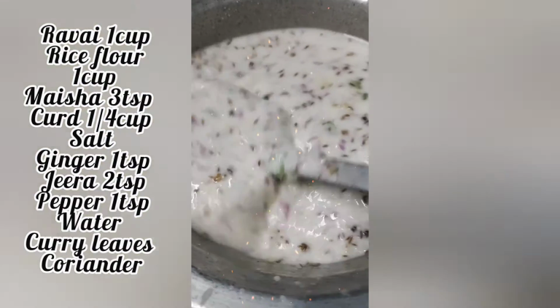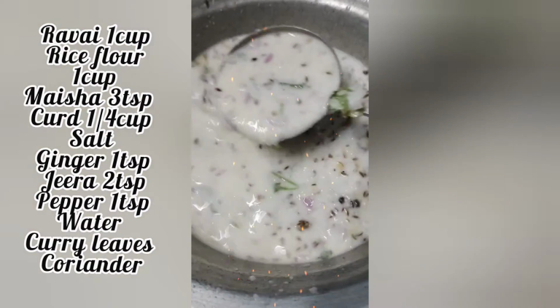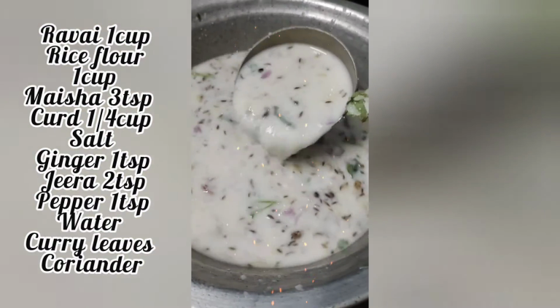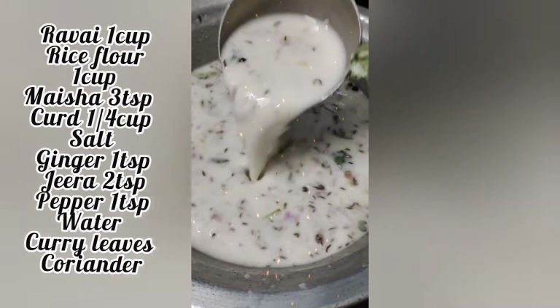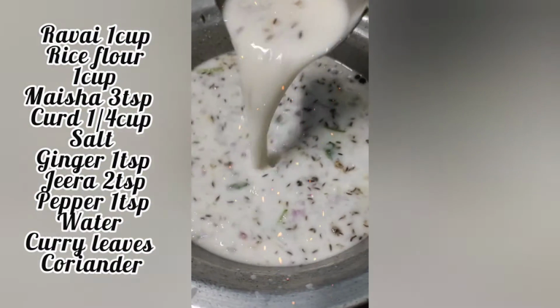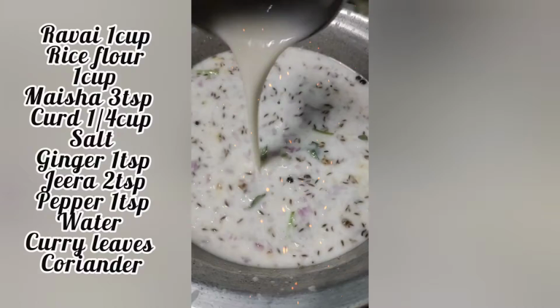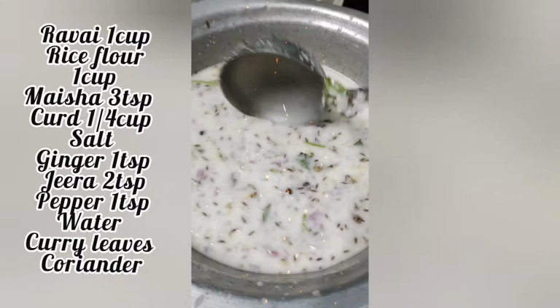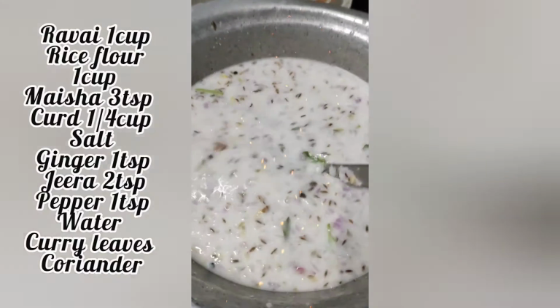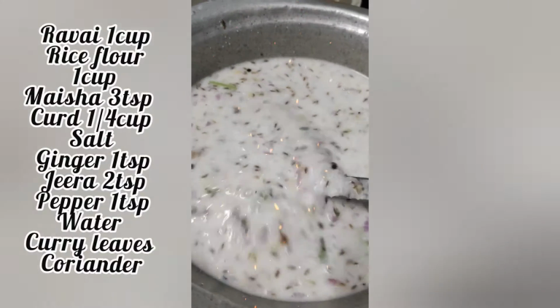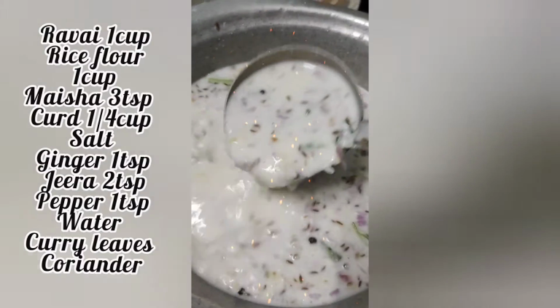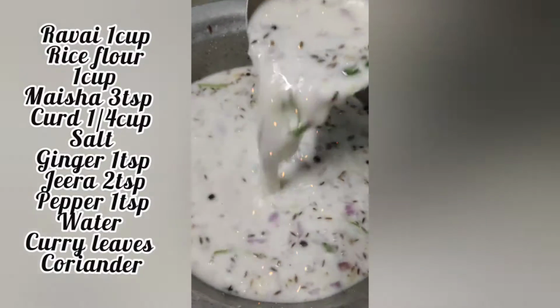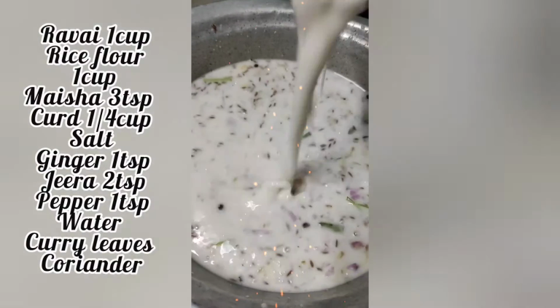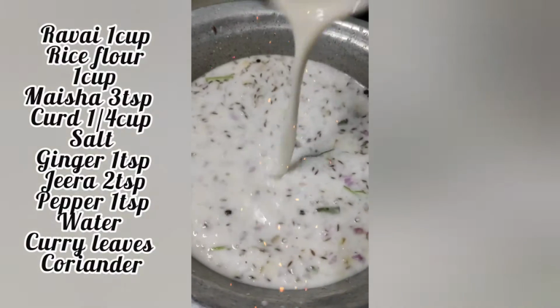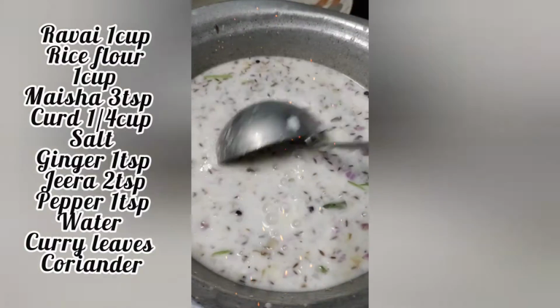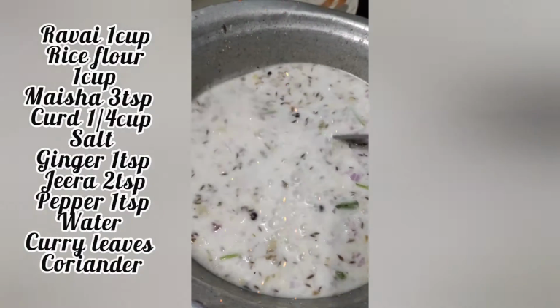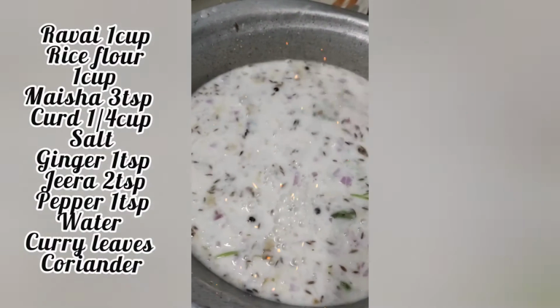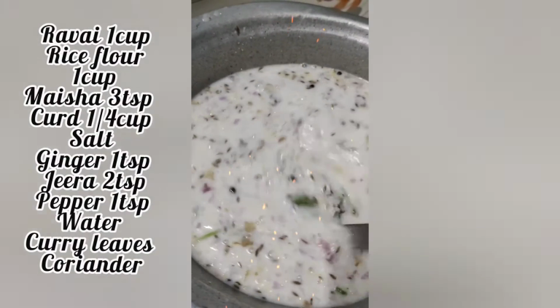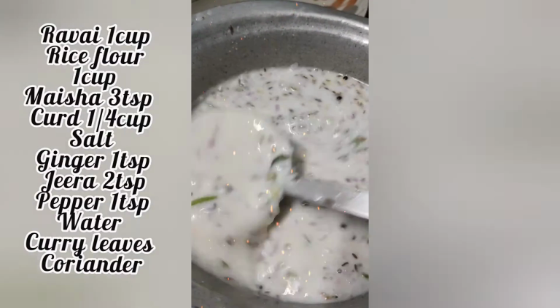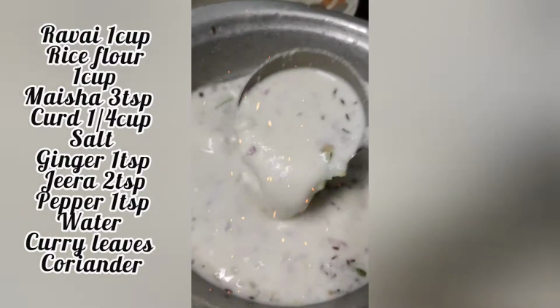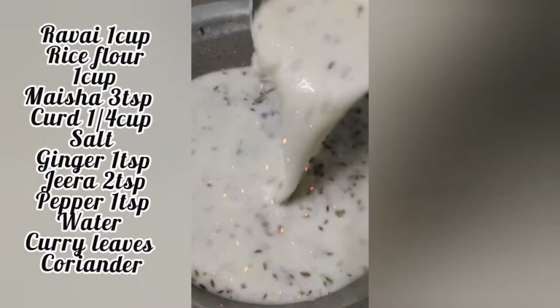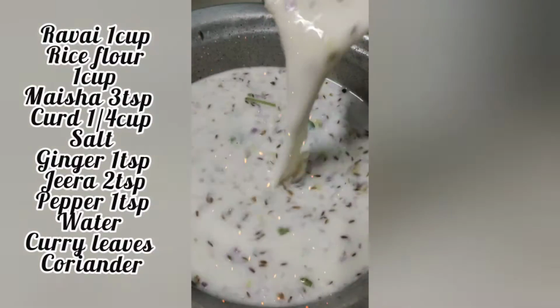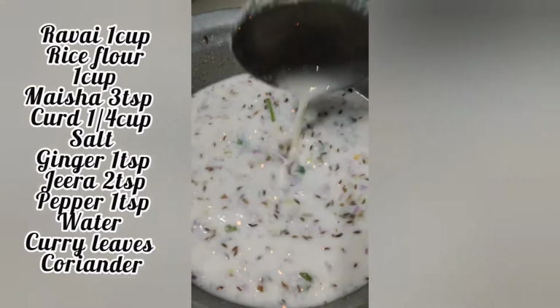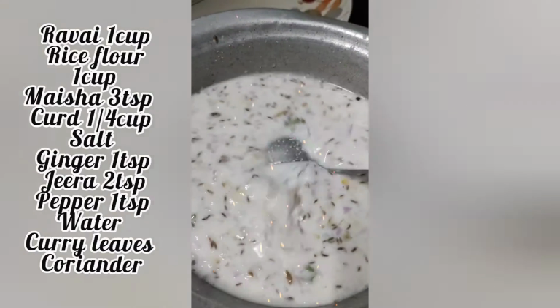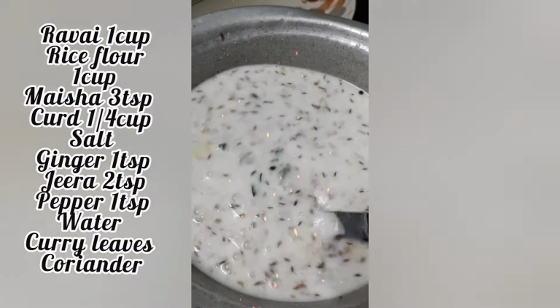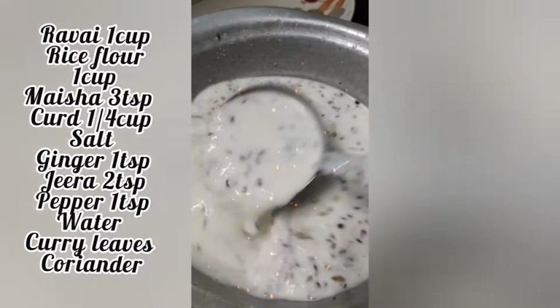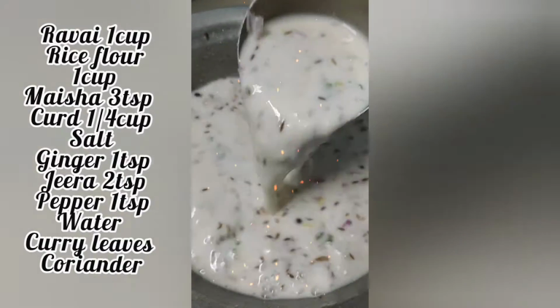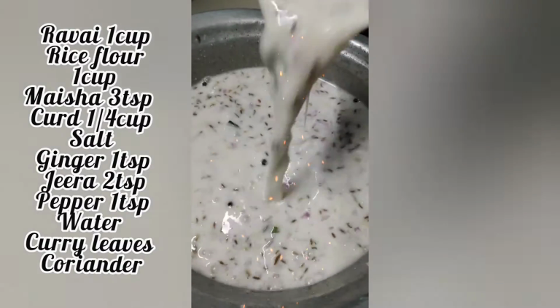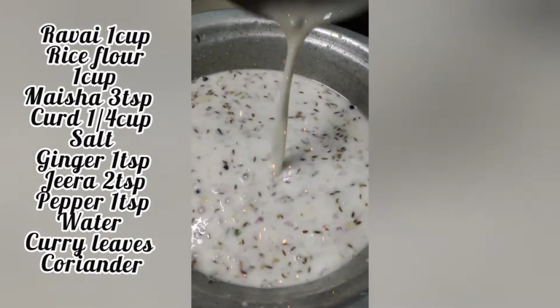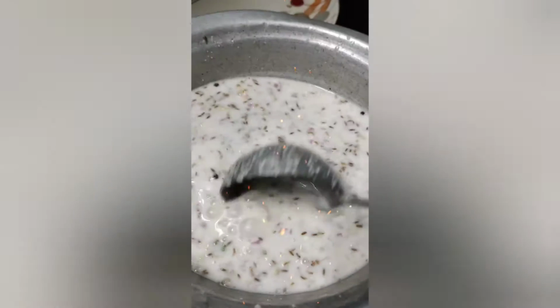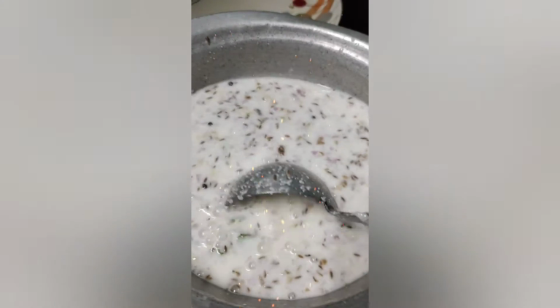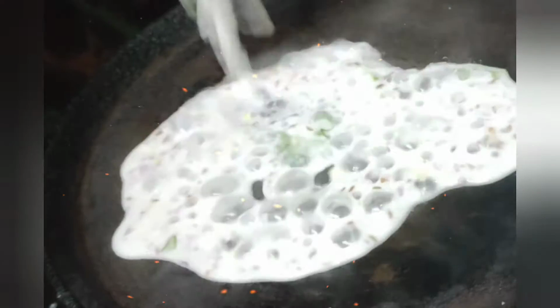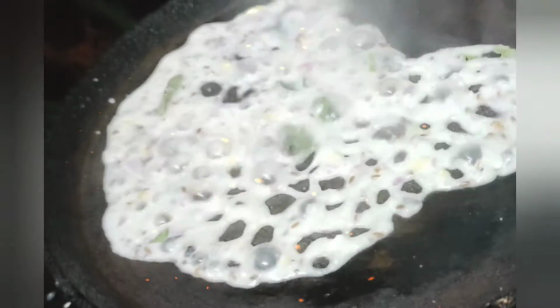Pour it in and fry it in the pan. Add salt.